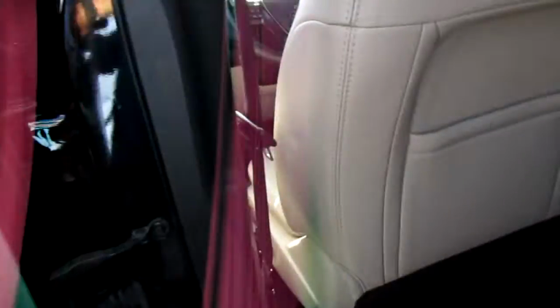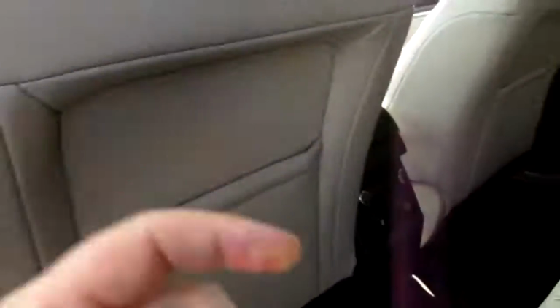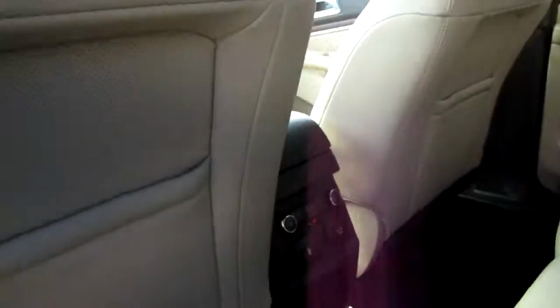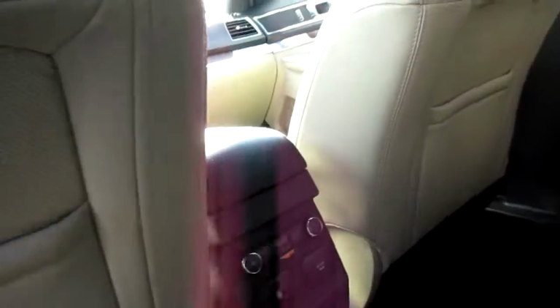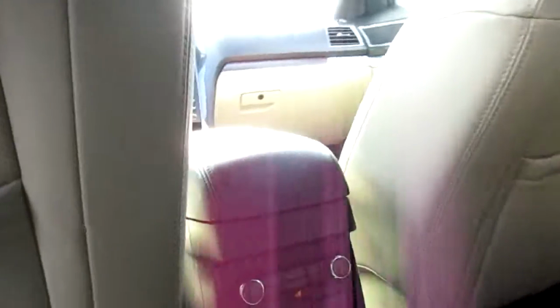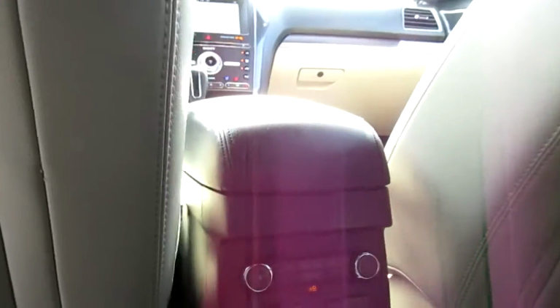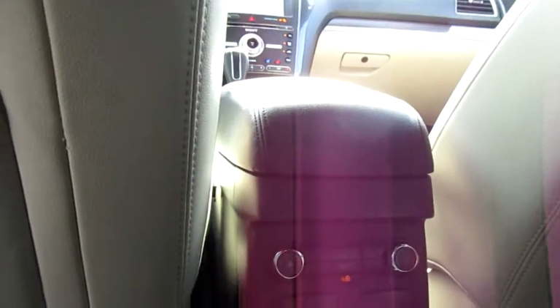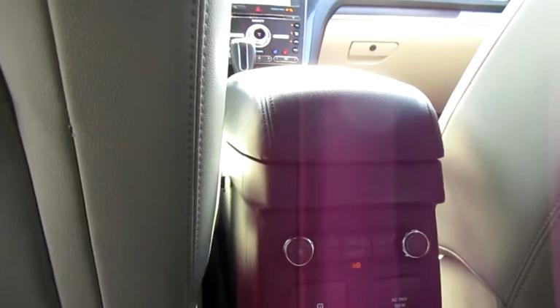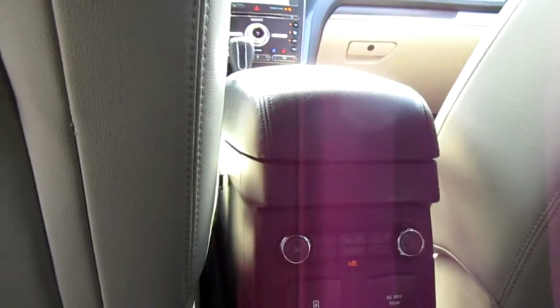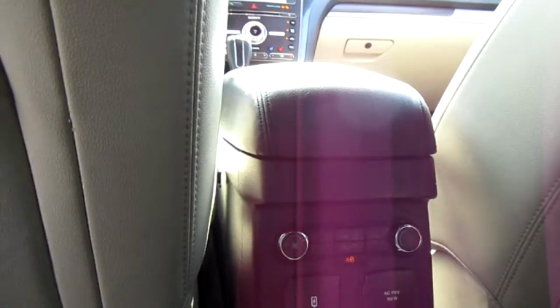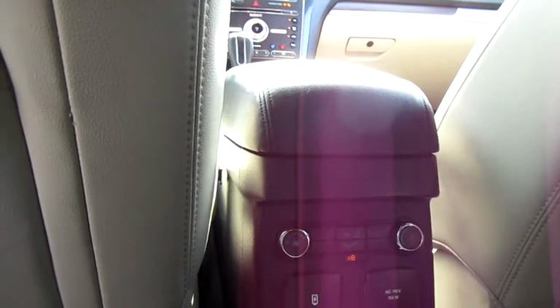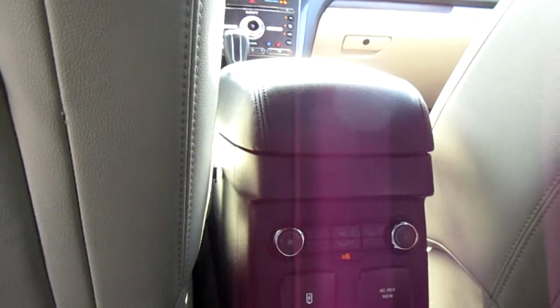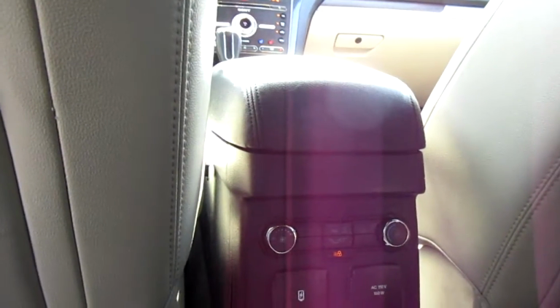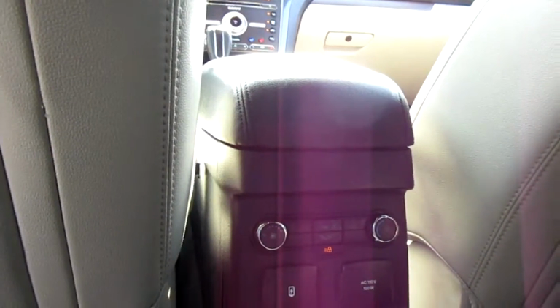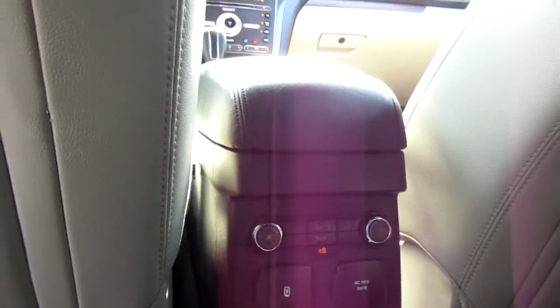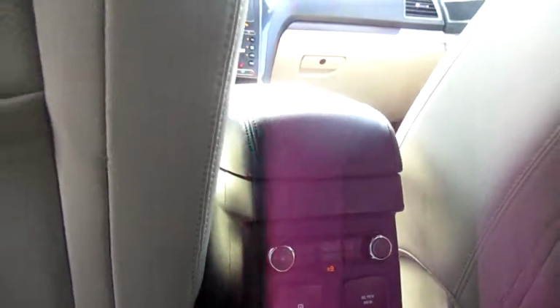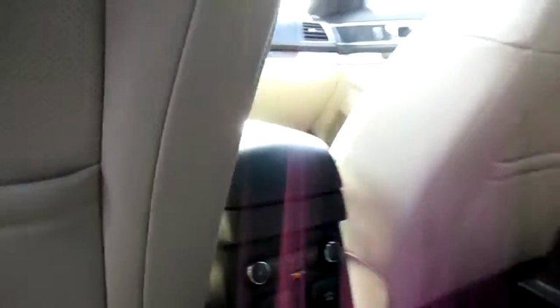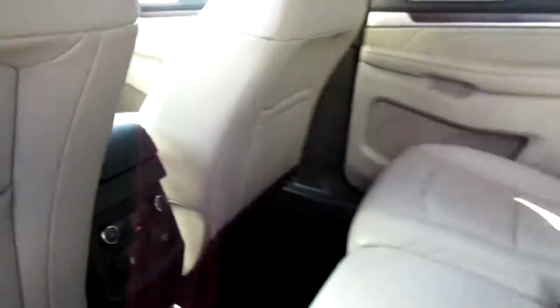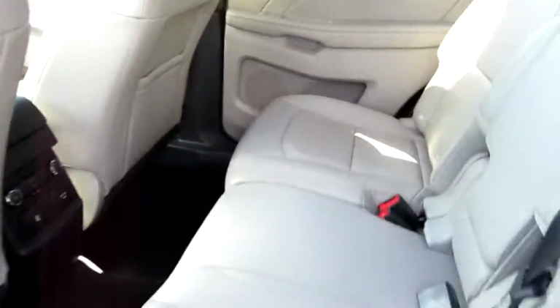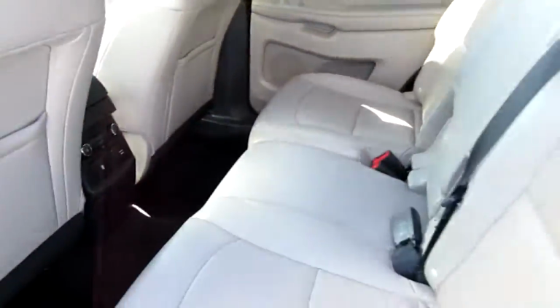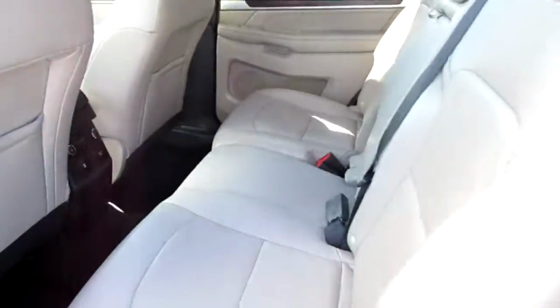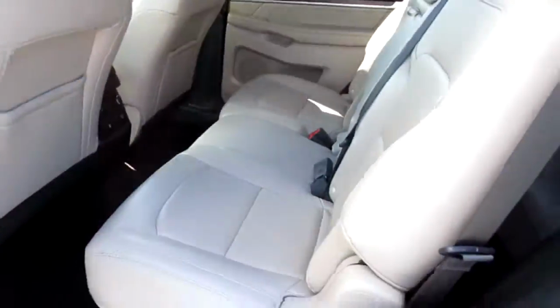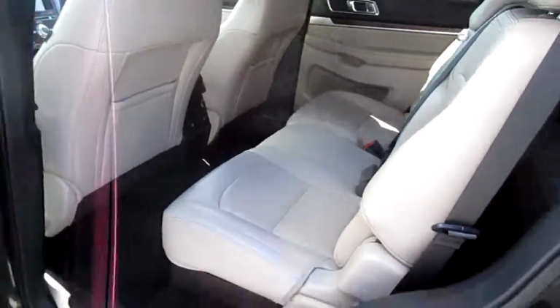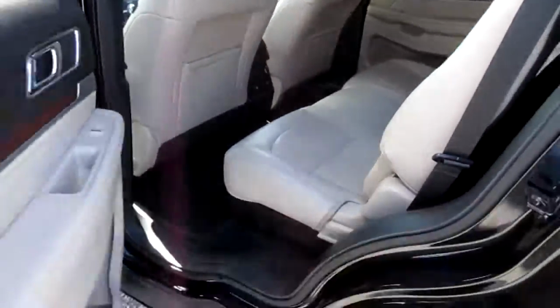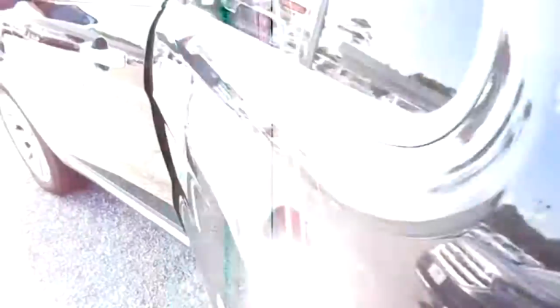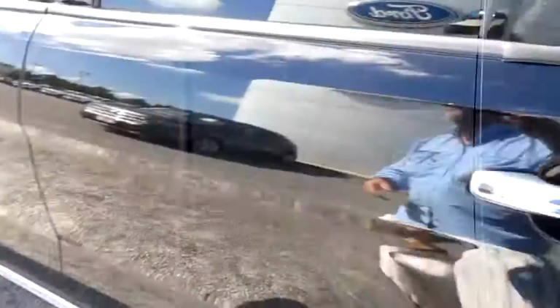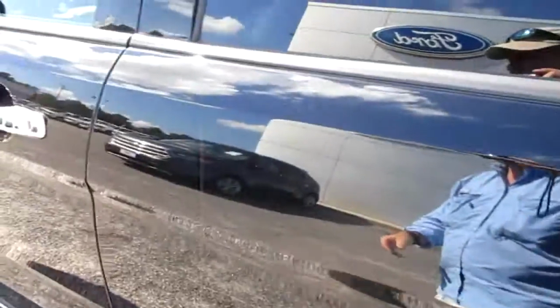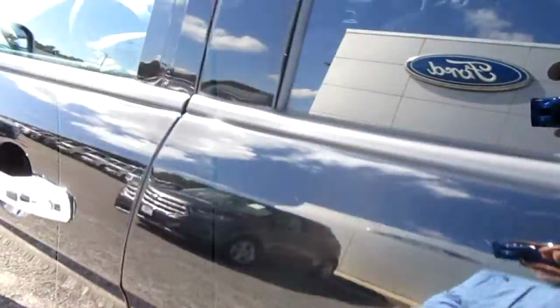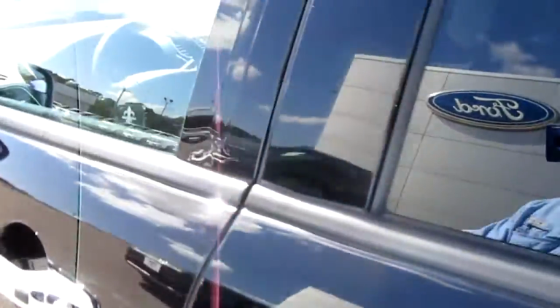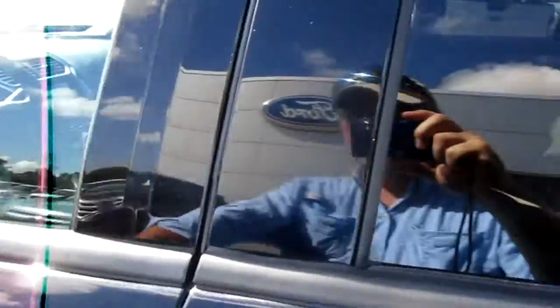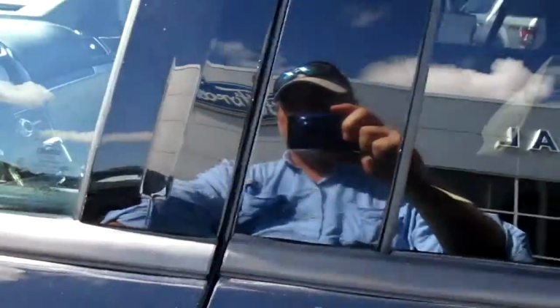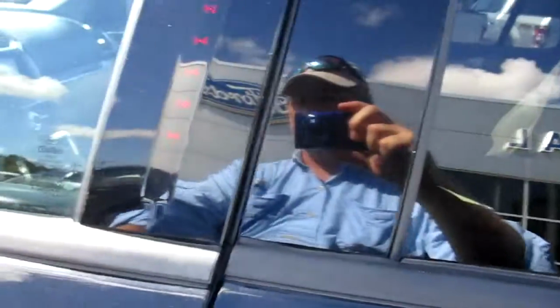The rear passengers get their own climate control and twin USB ports and a 110 outlet. There is also keyless entry on the door.